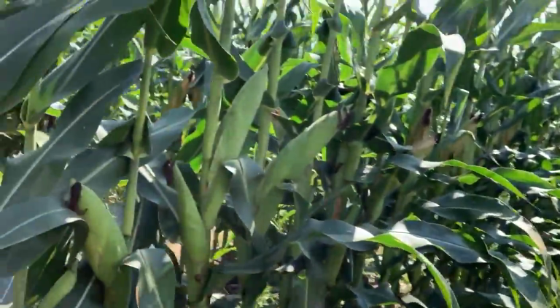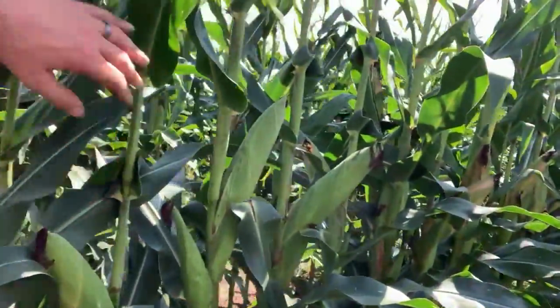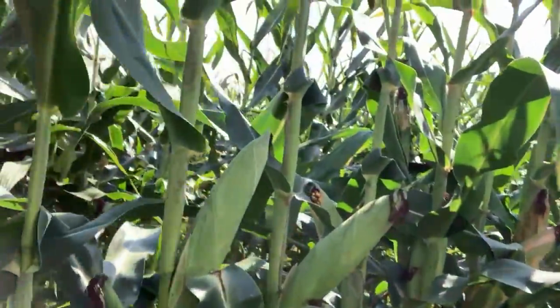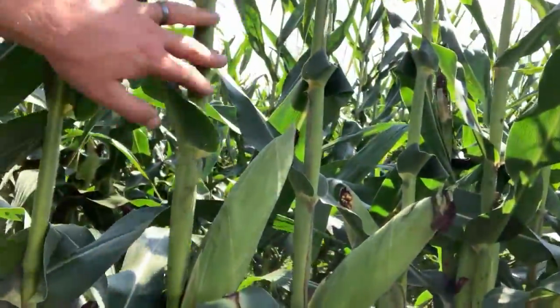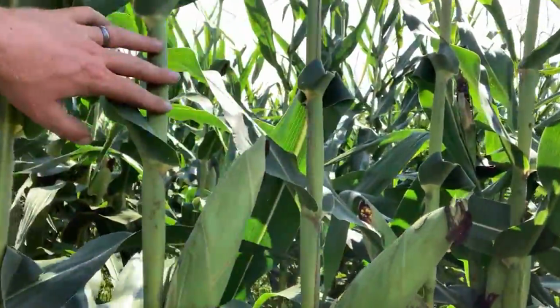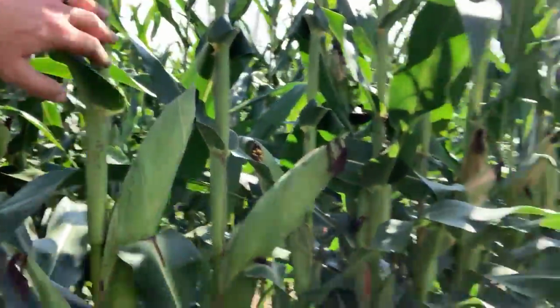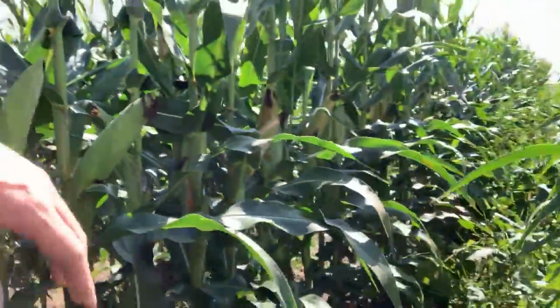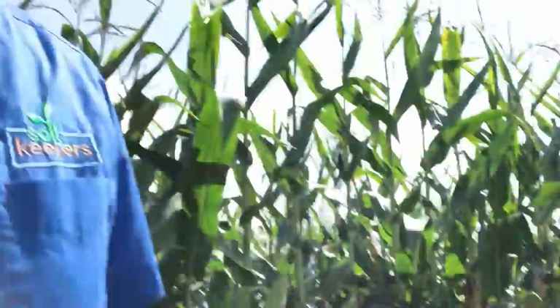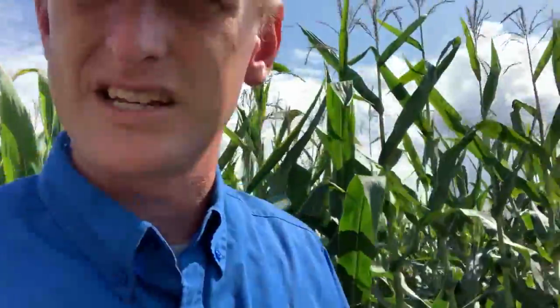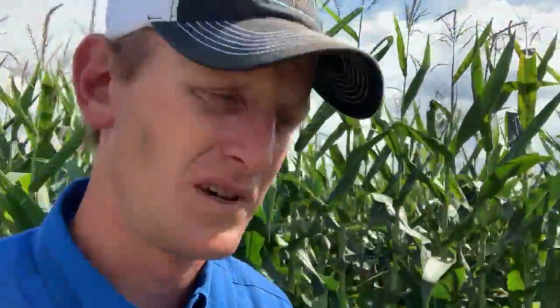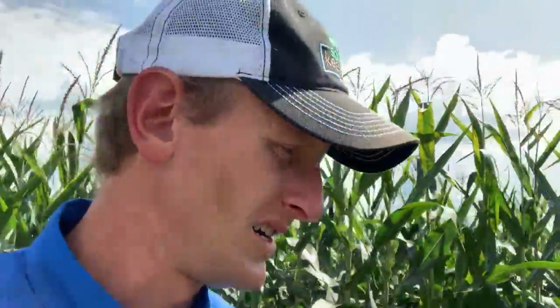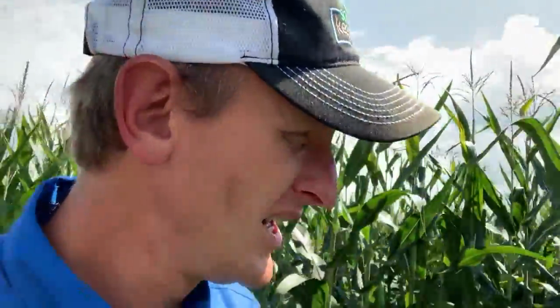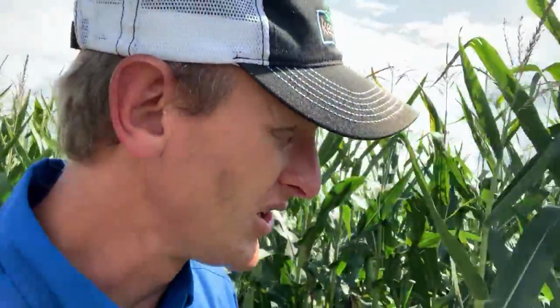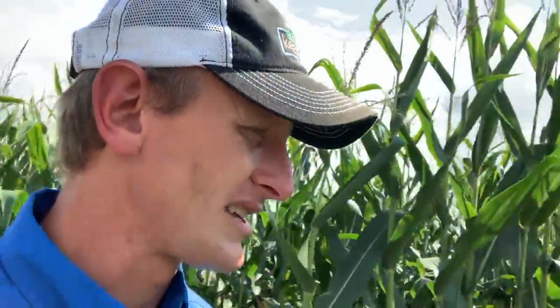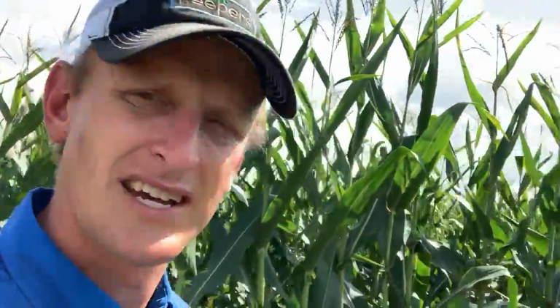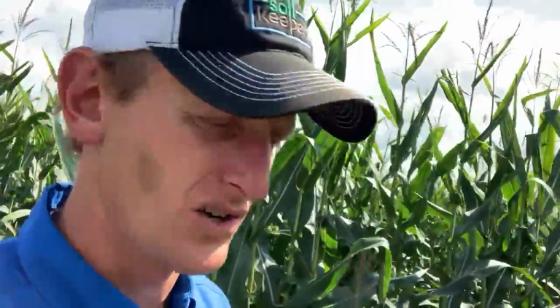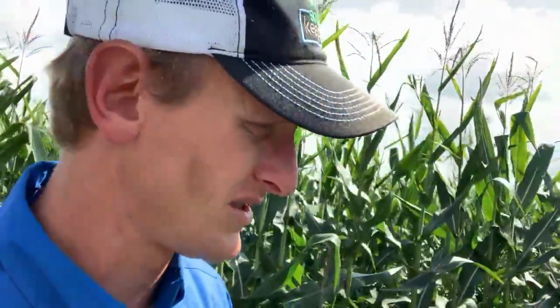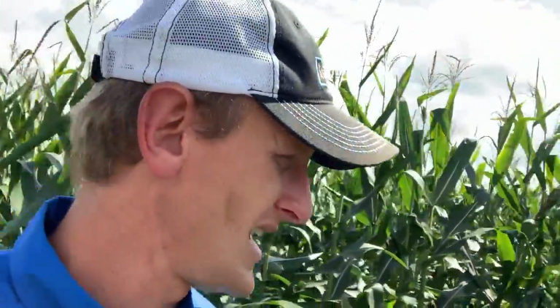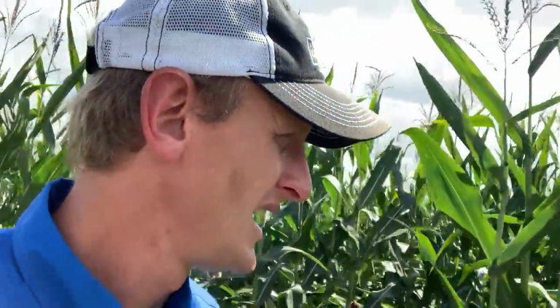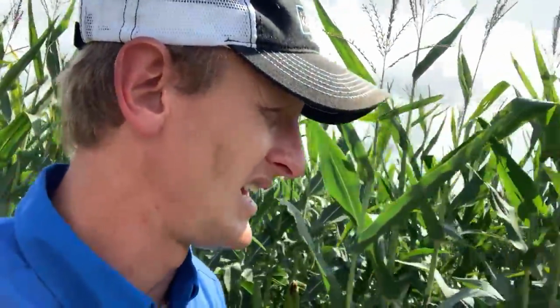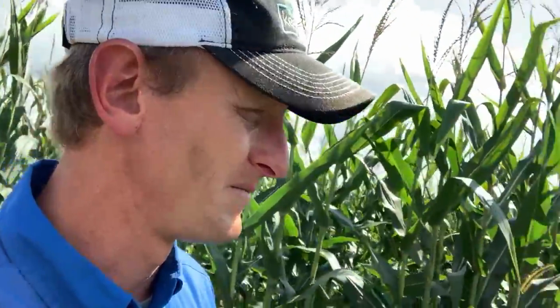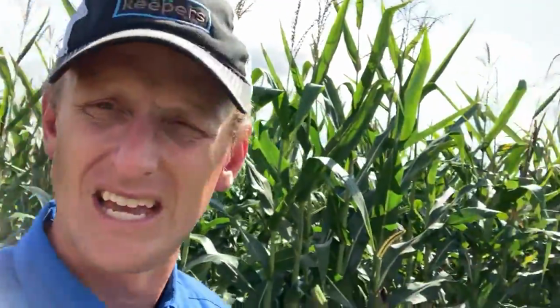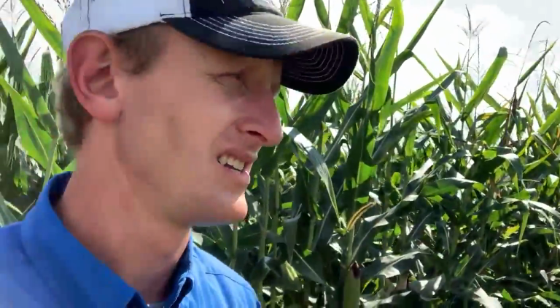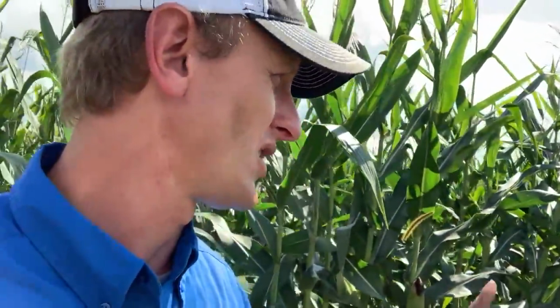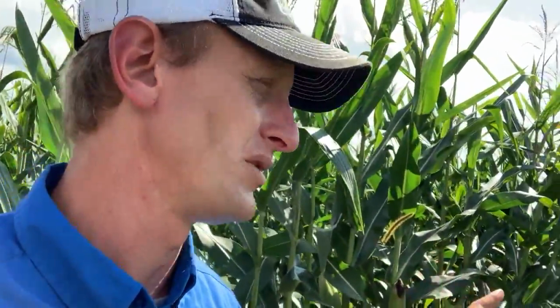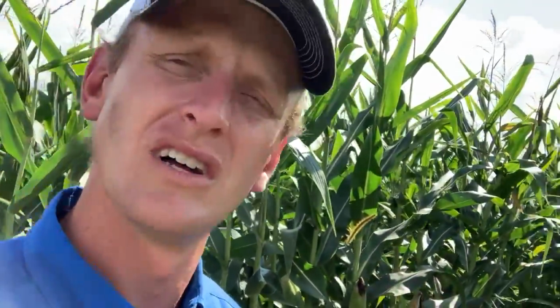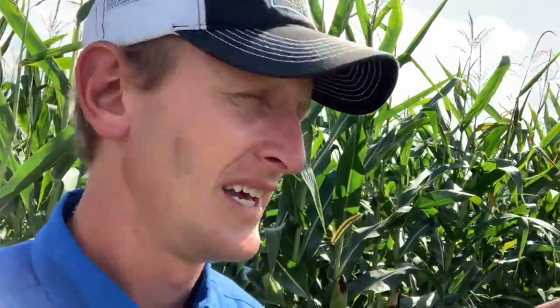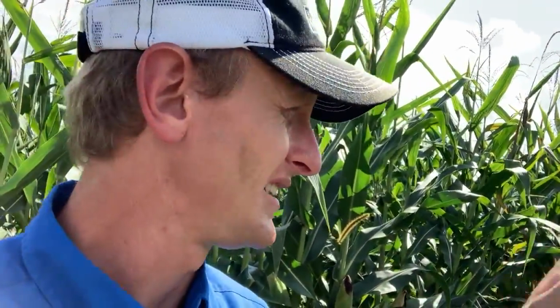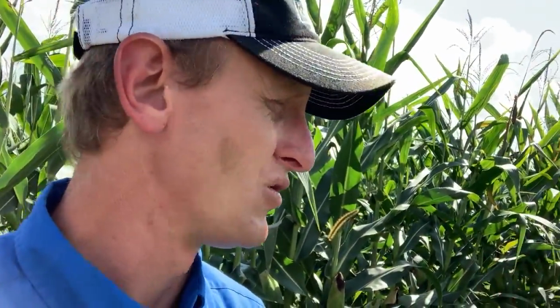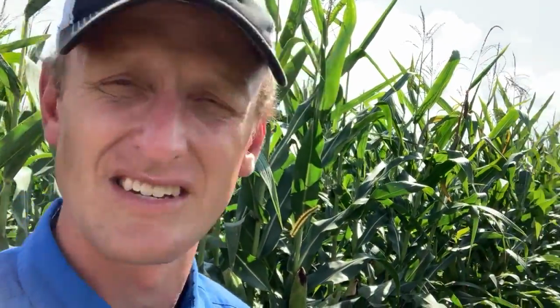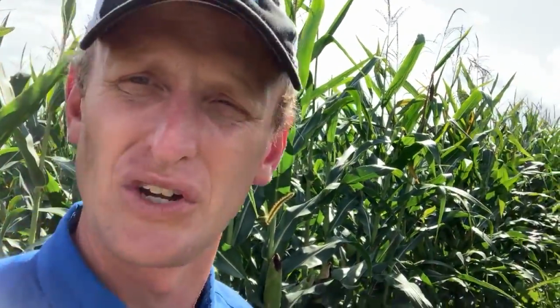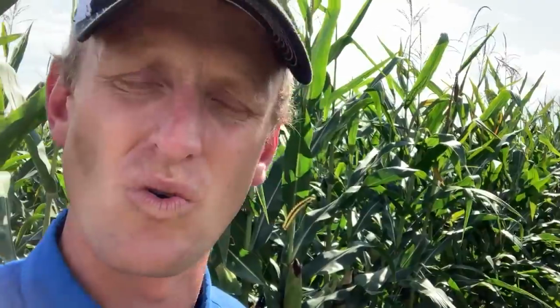Look at the ears here — that's pretty awesome. Brian did some yield checks on it — kernel counts and whatnot — and 204 bushel. And I think he said 206 on the 30-inch corn.